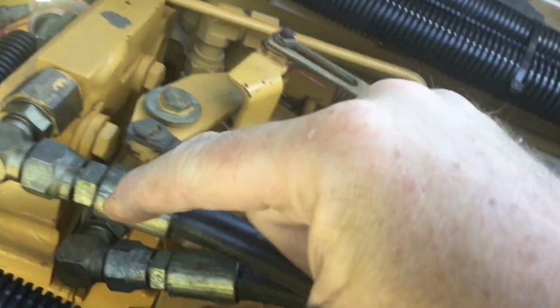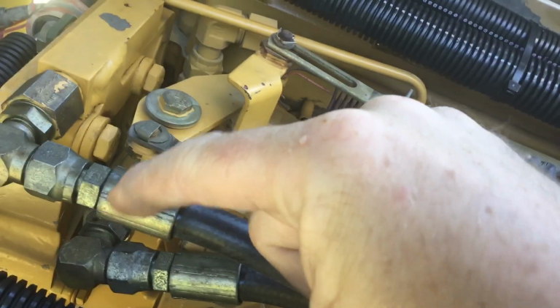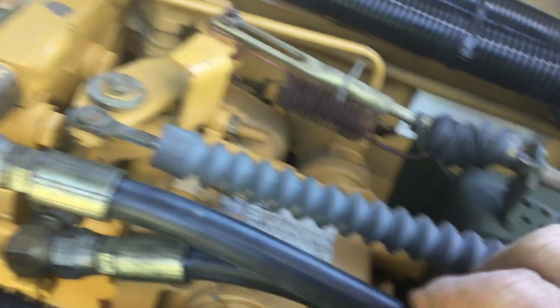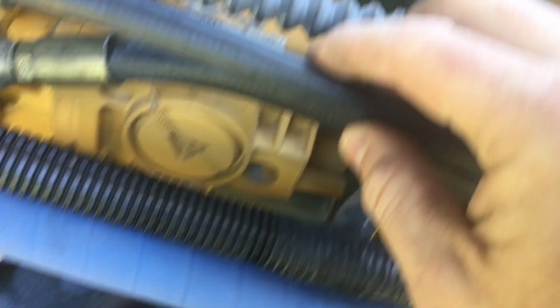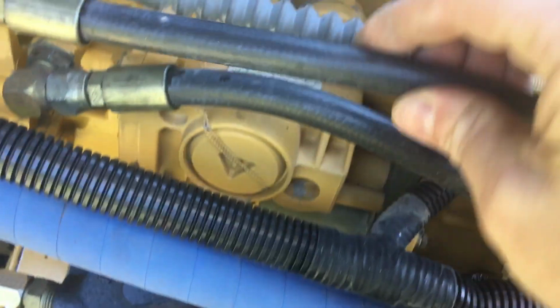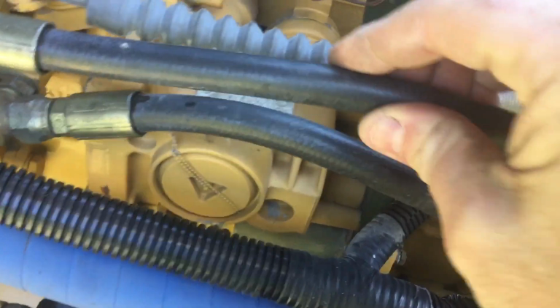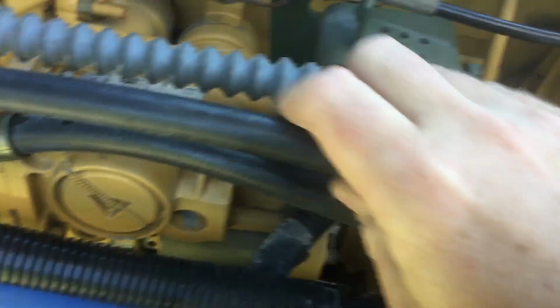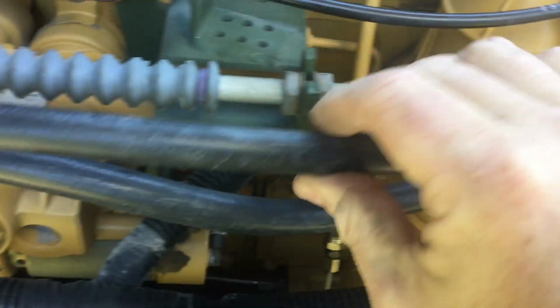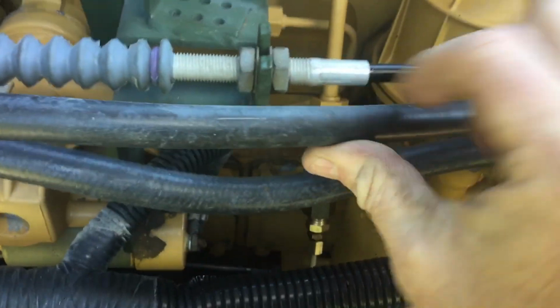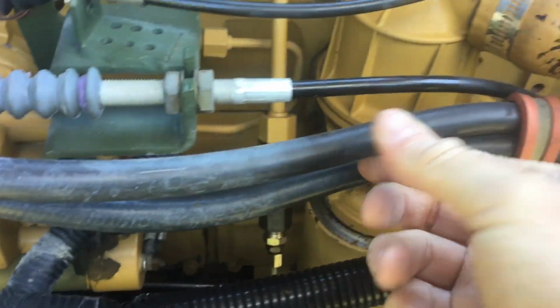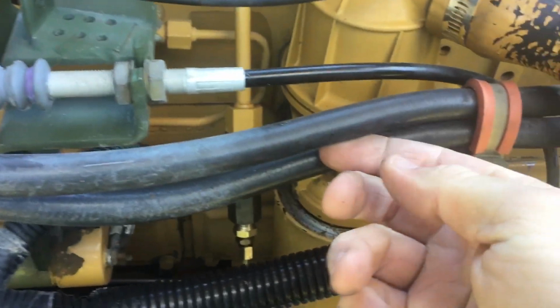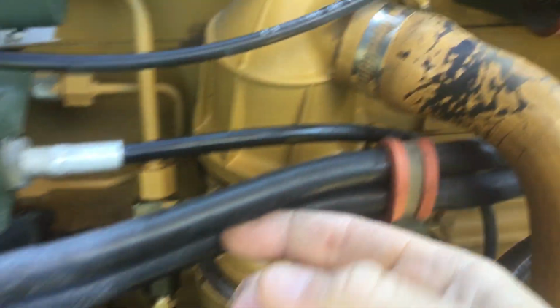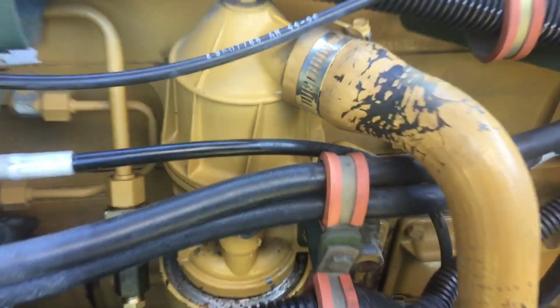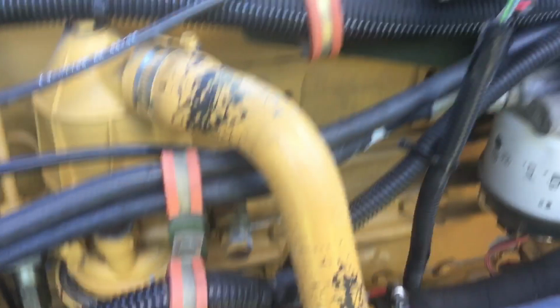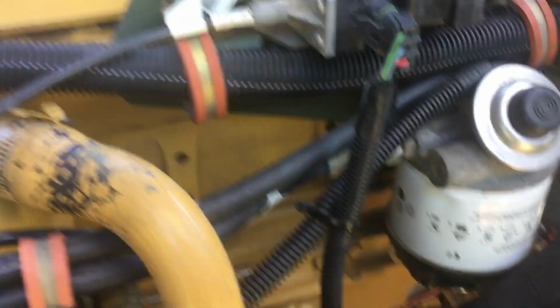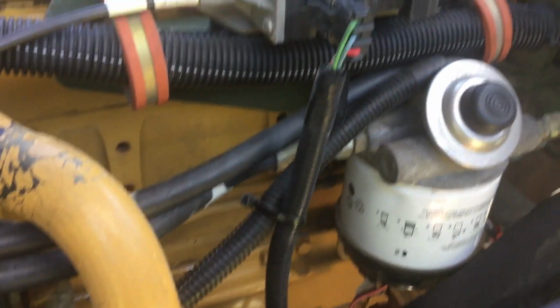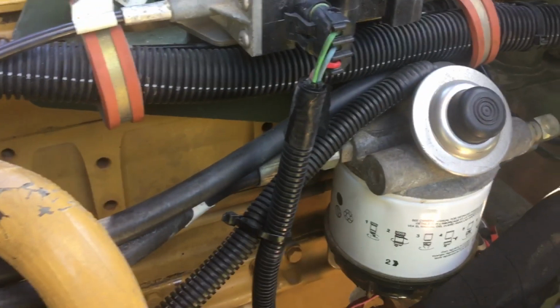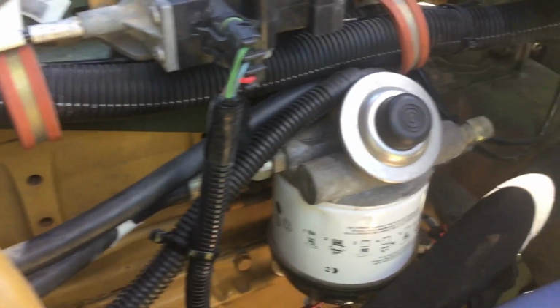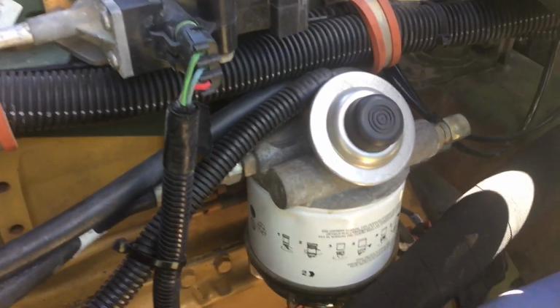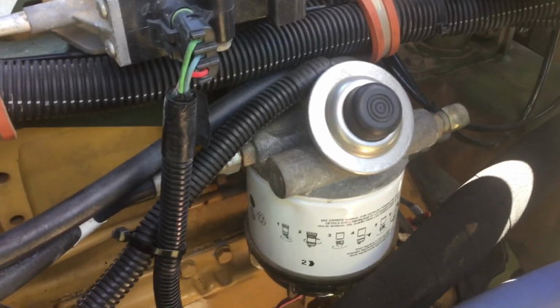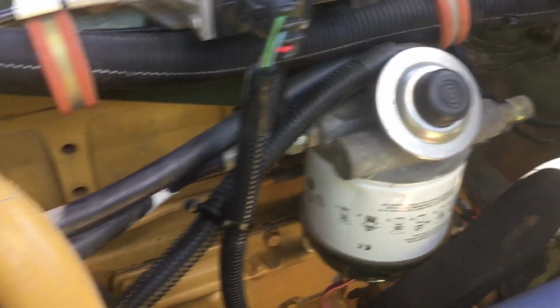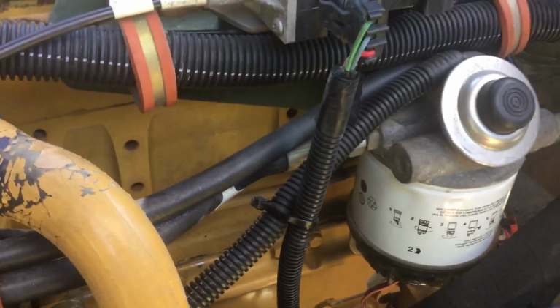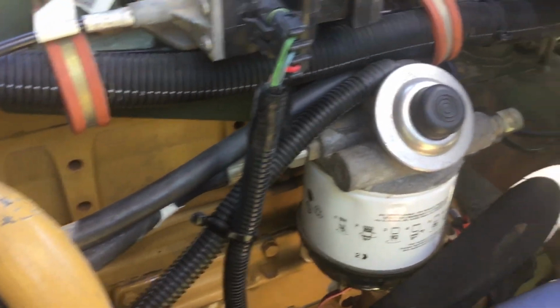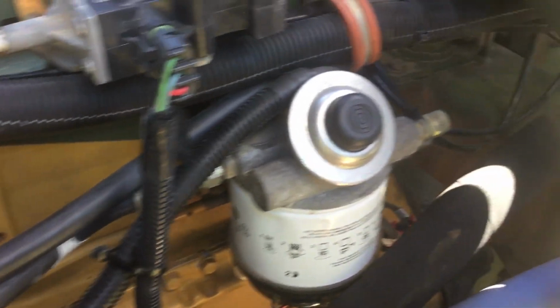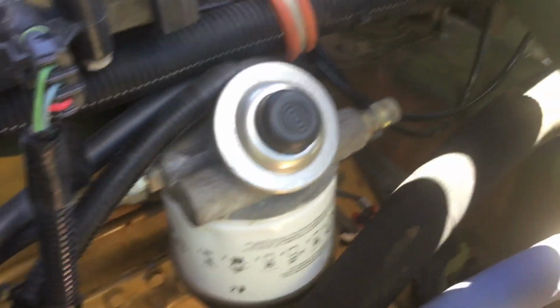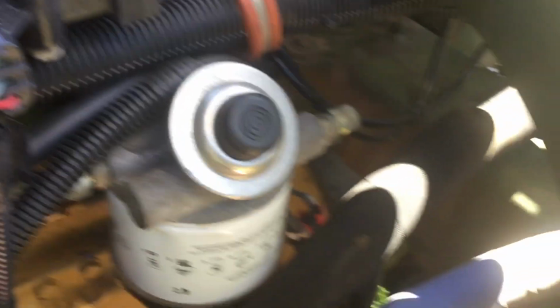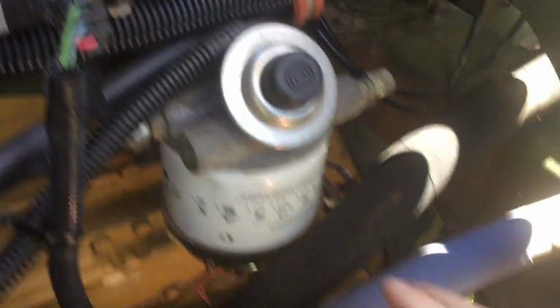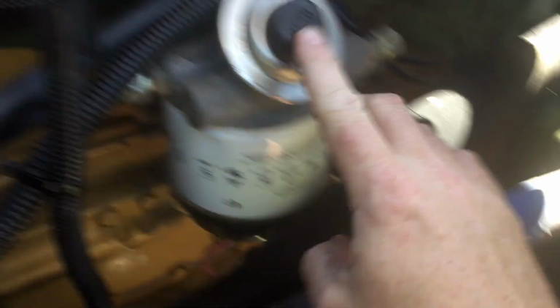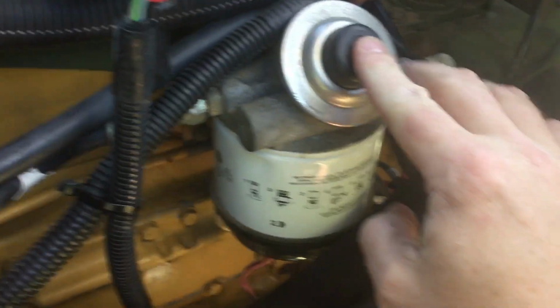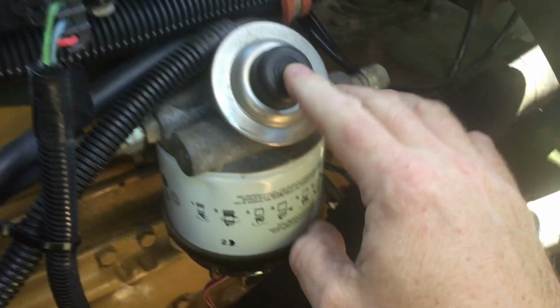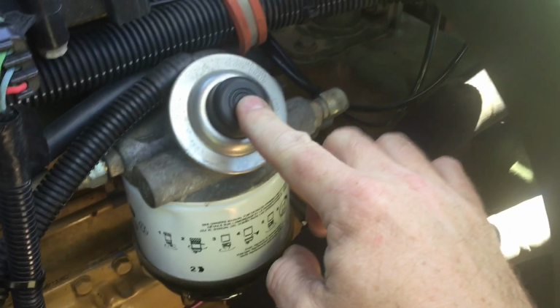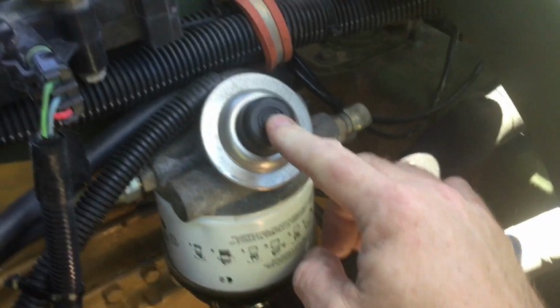It comes out this elbow and into this hose, which goes all the way back to your fuel tank. You've got to have fuel in the system for it to work properly. Along that line, they added this primer bulb assembly.